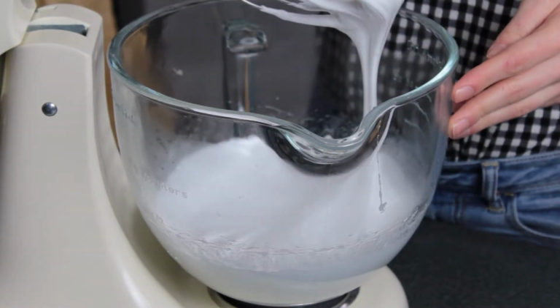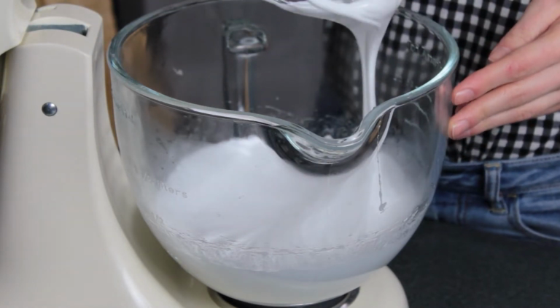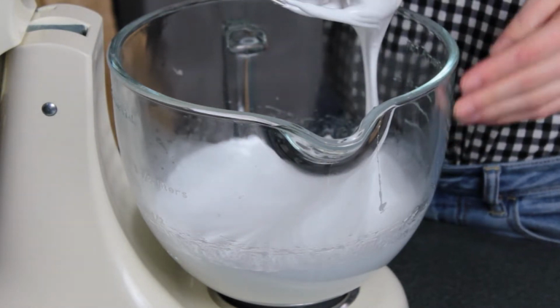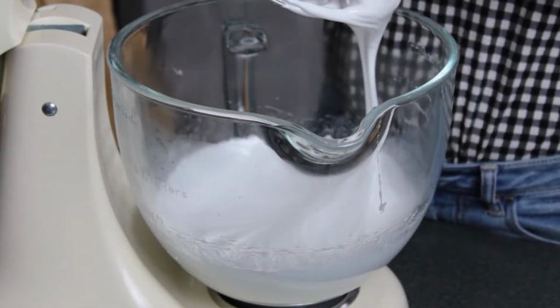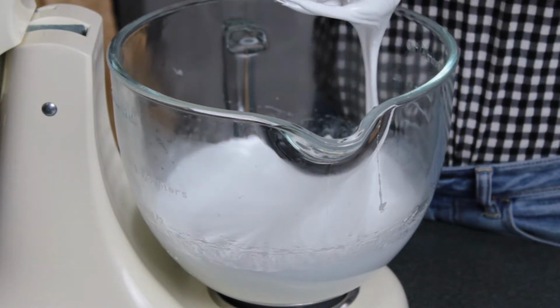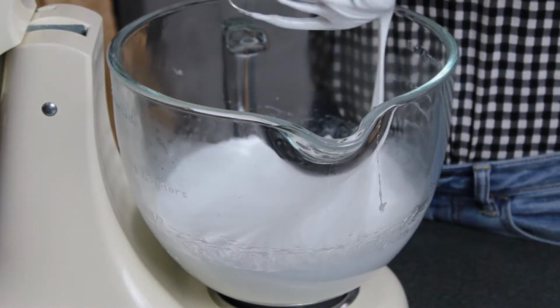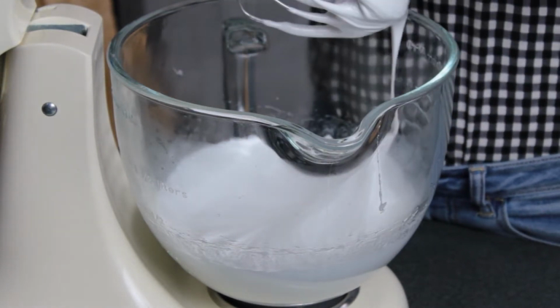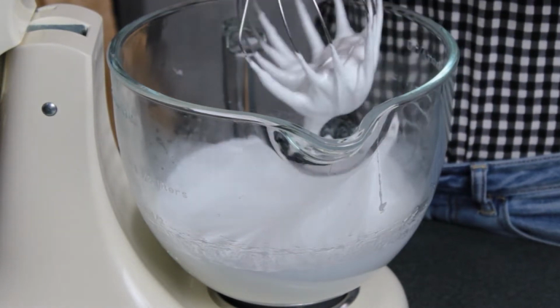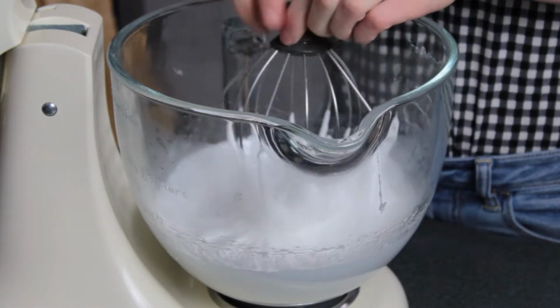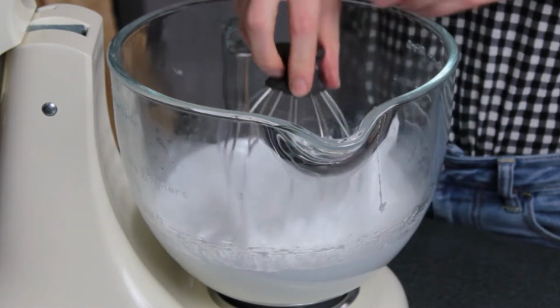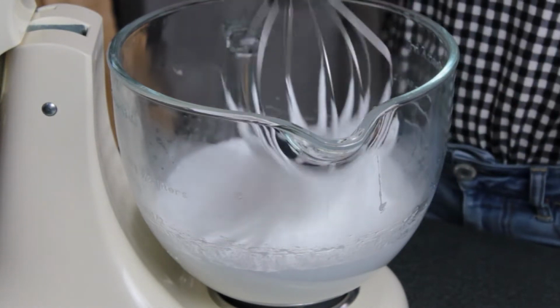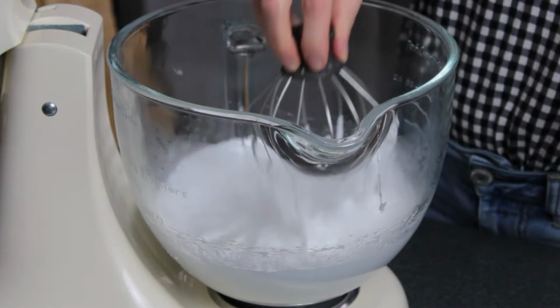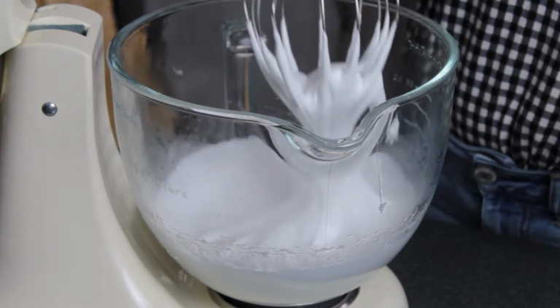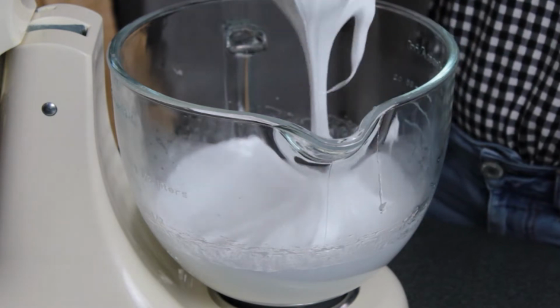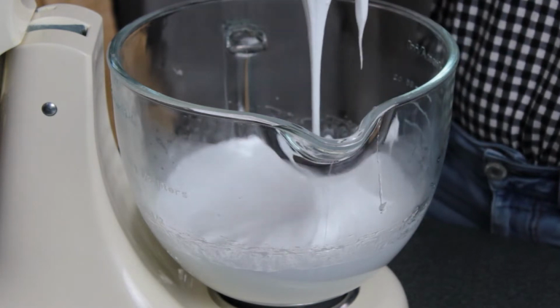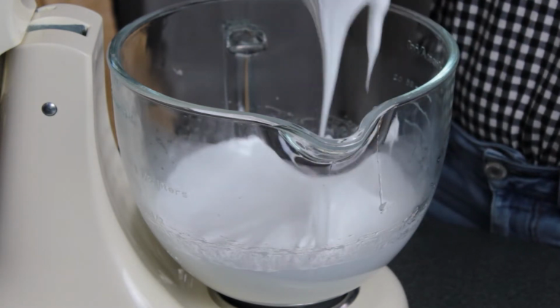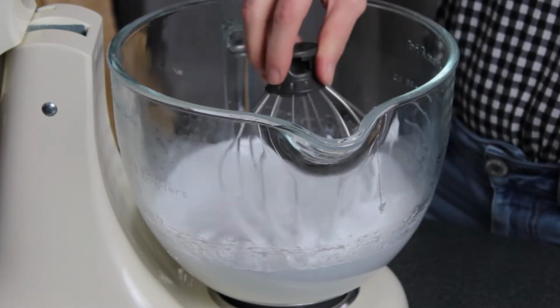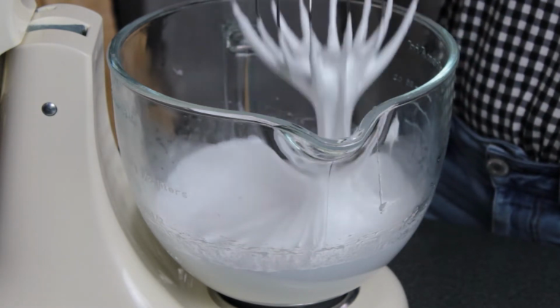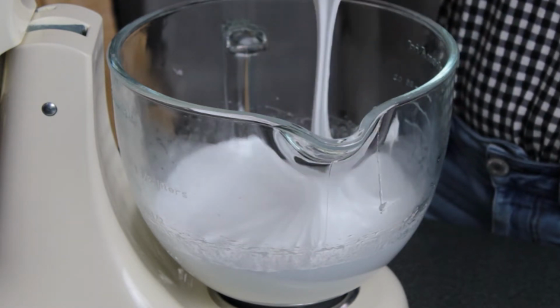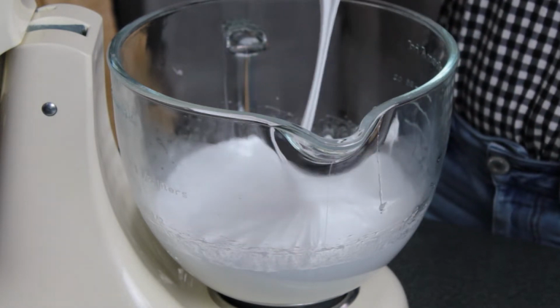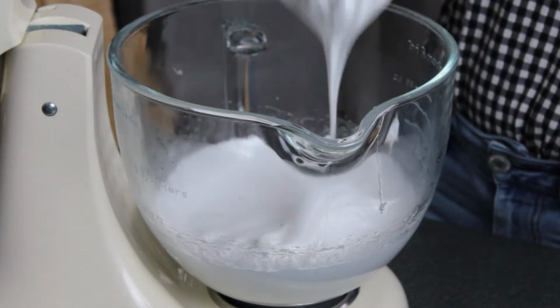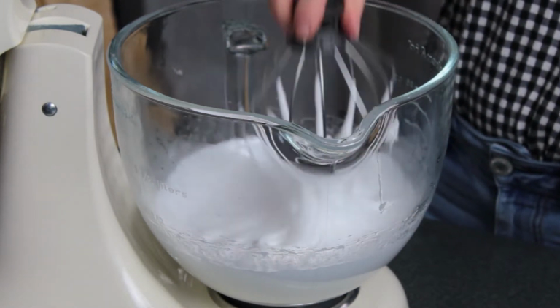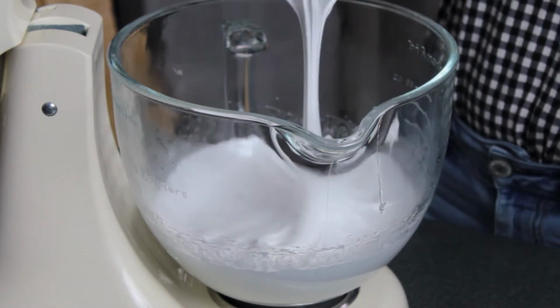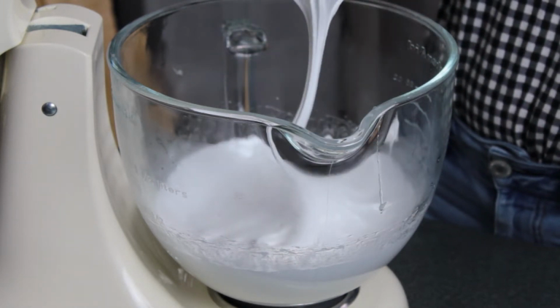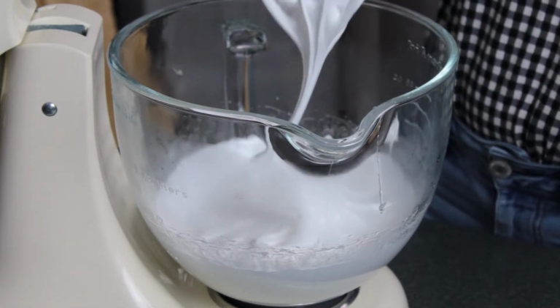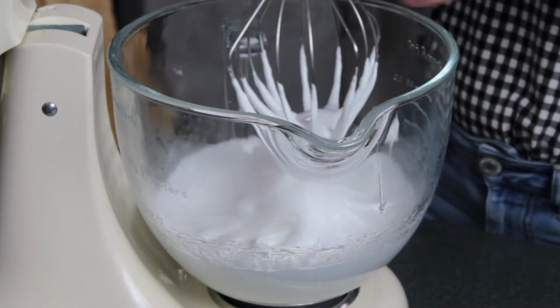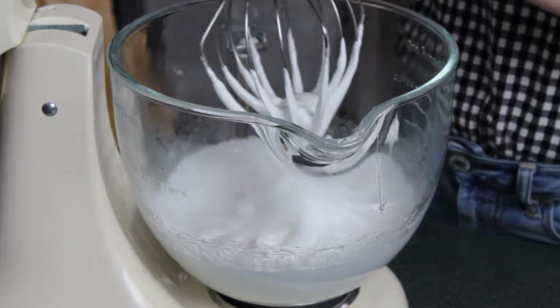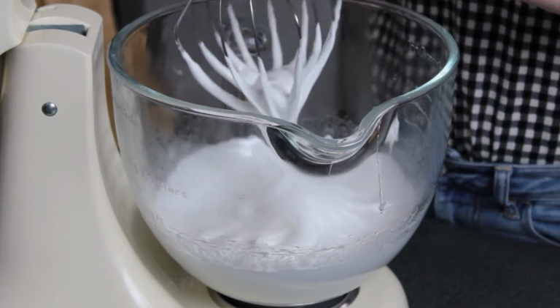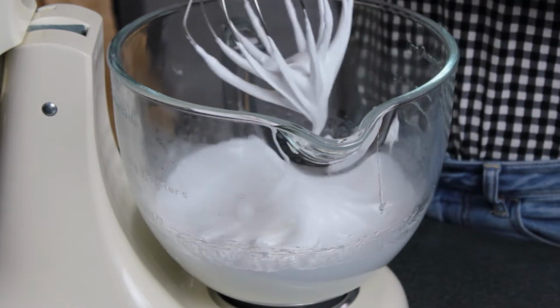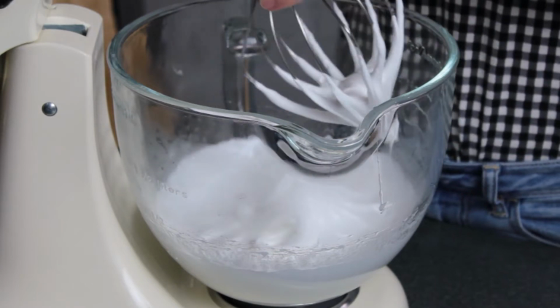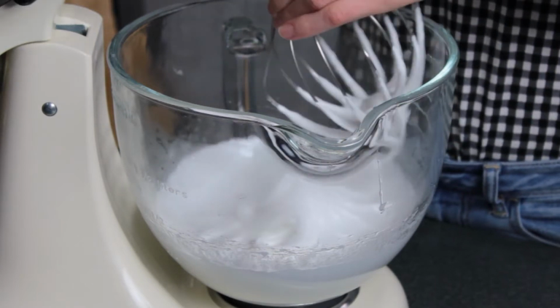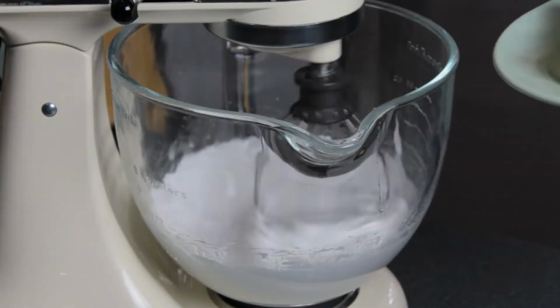At this point you'll need to continue whipping until the bowl is no longer warm to the touch. It's really important to make sure that the meringue isn't hot before moving on to the next step.